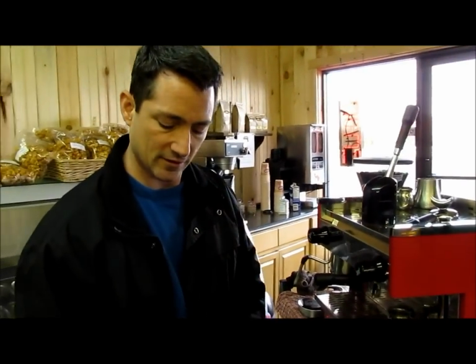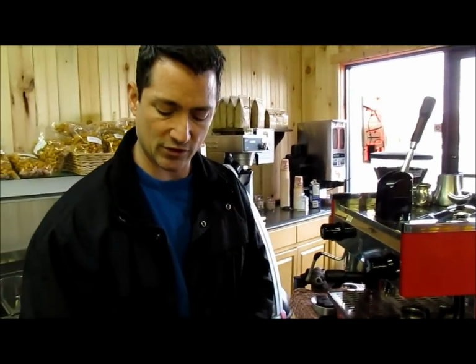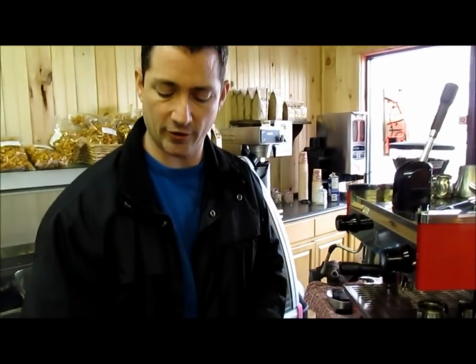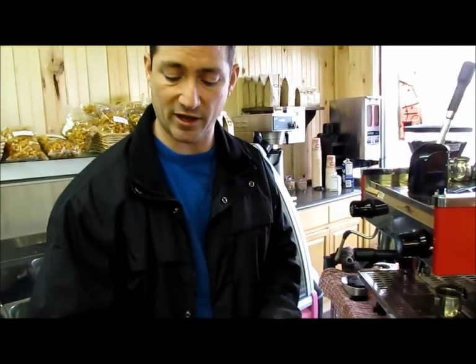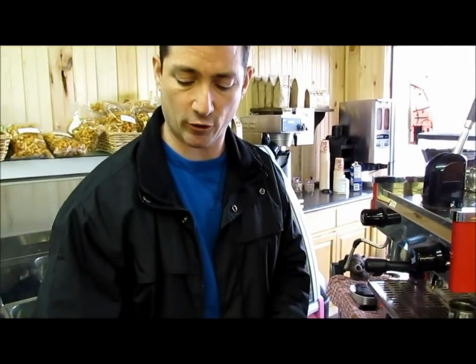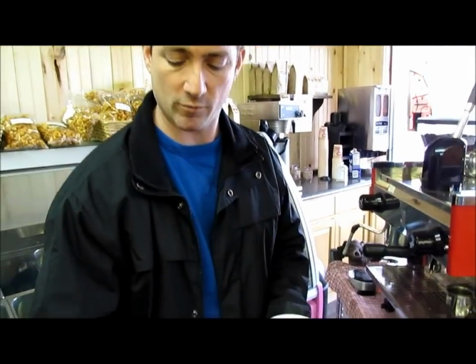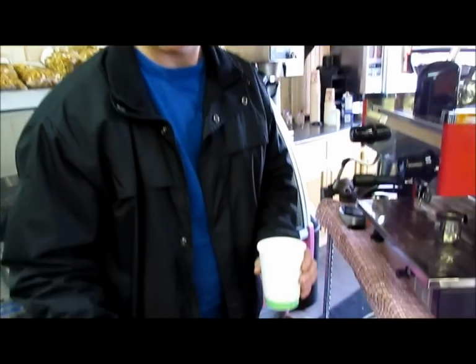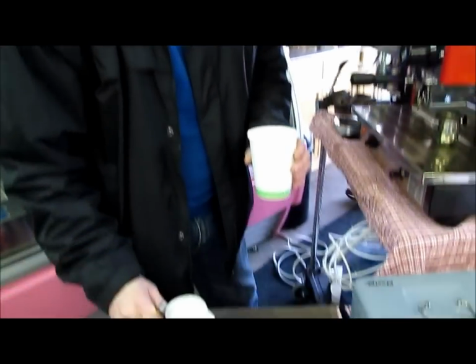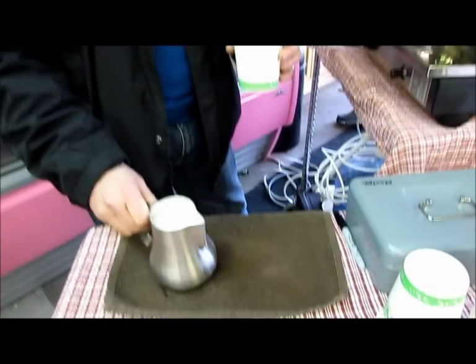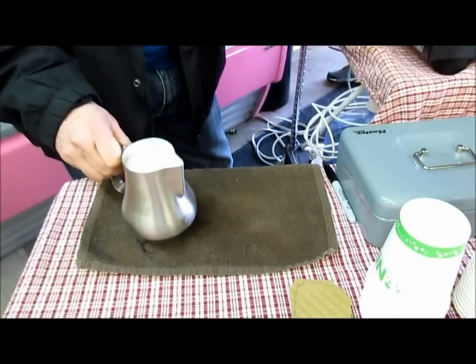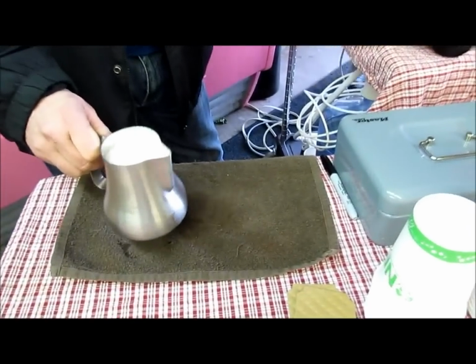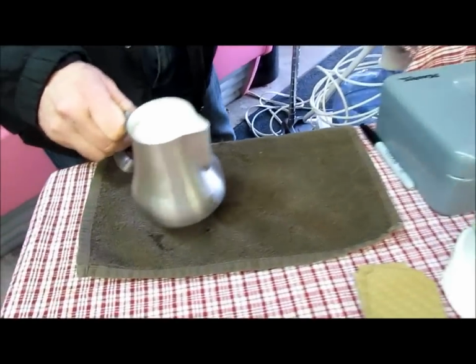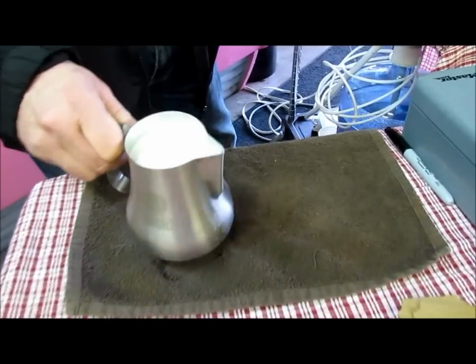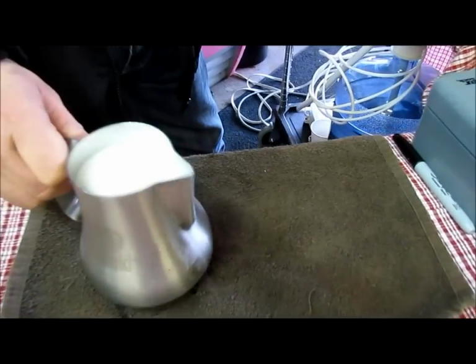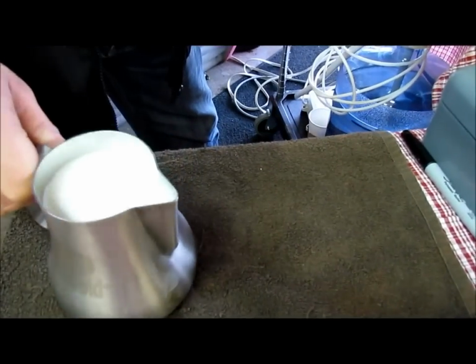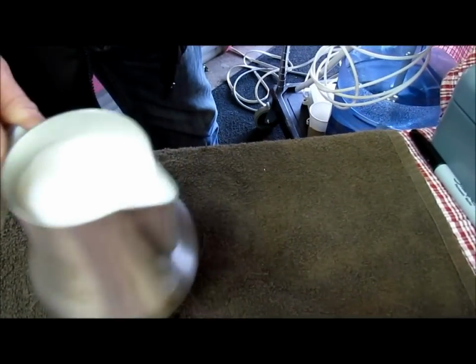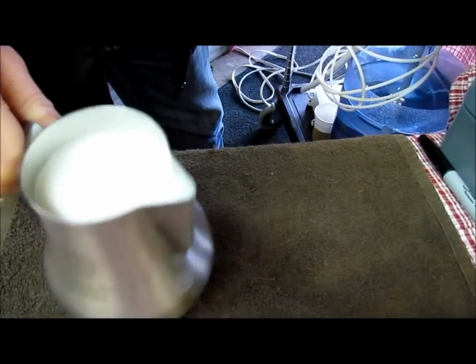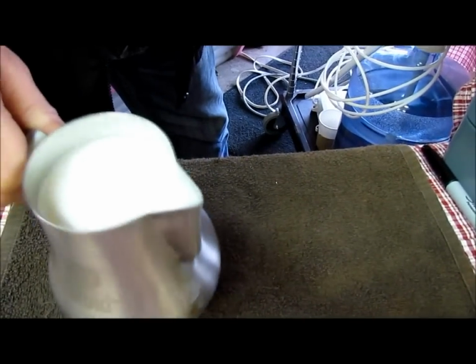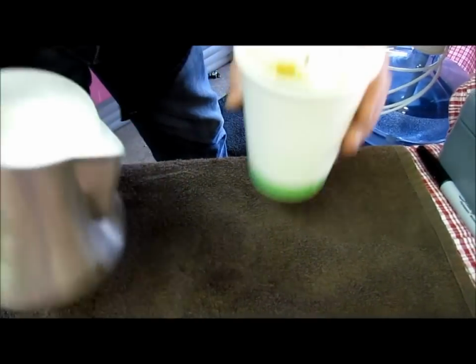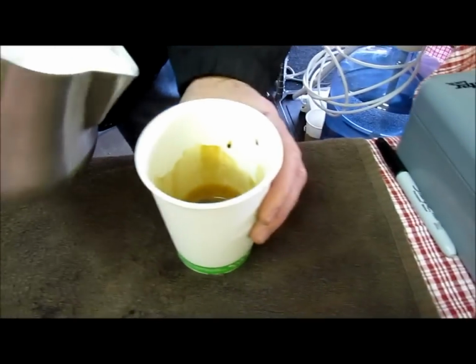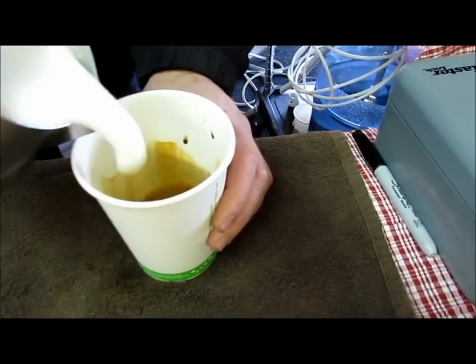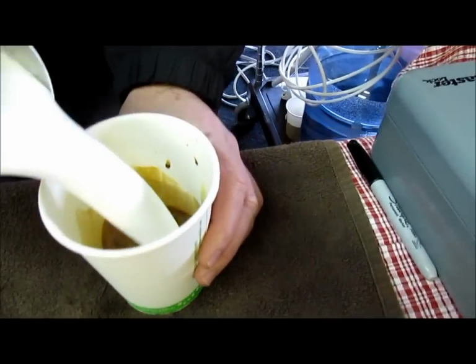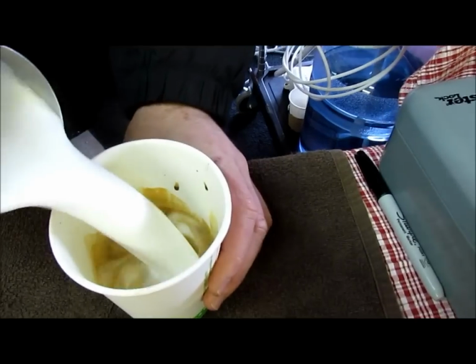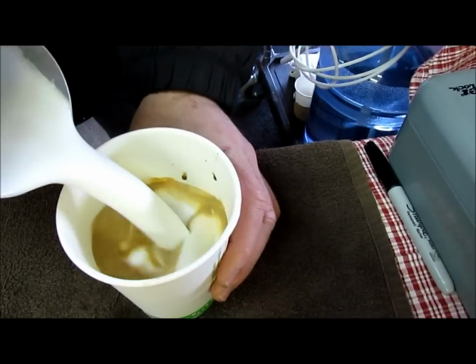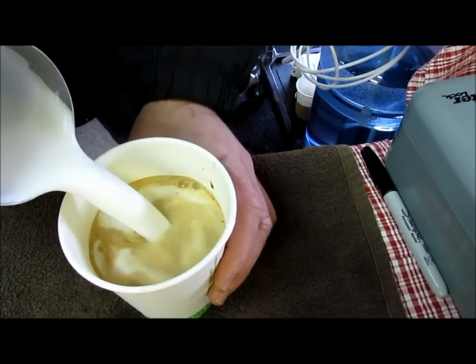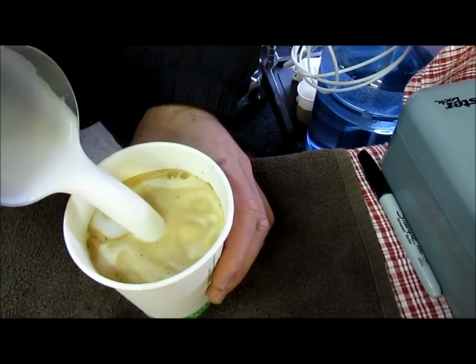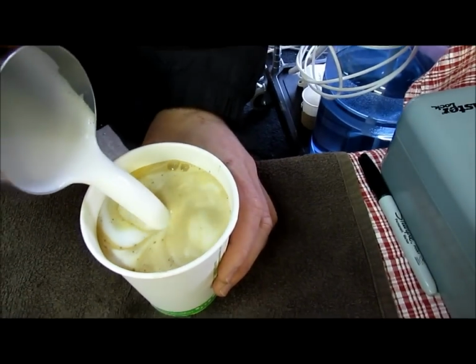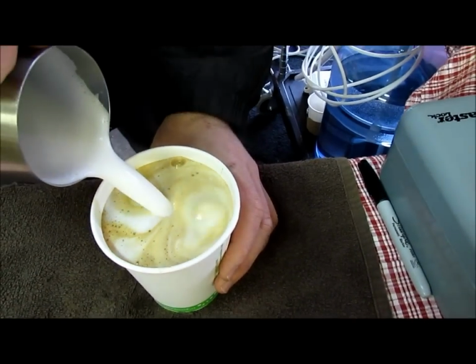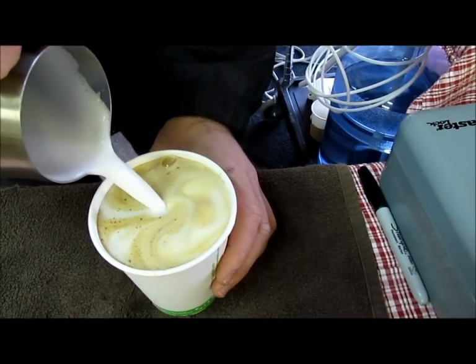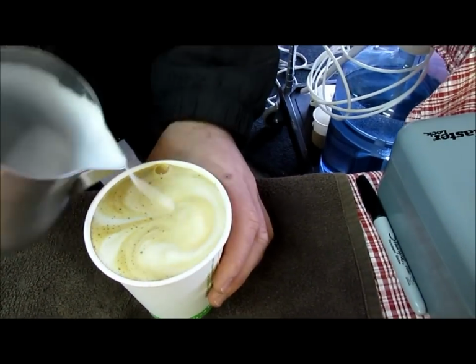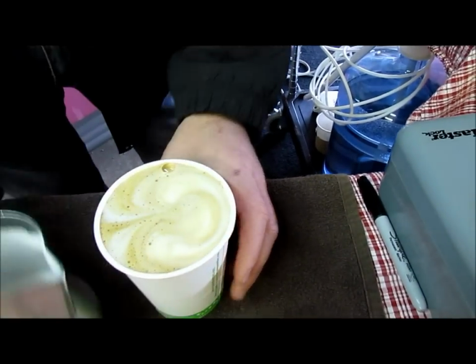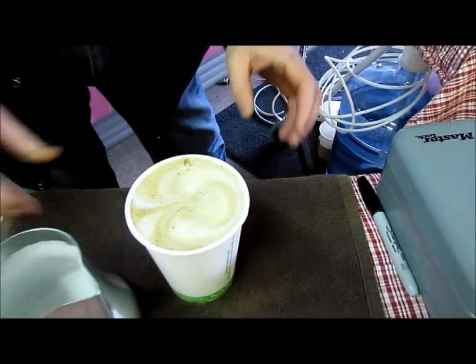What you see here is some nice microfoam. The foam should be integrated into the steamed milk. There you have it.